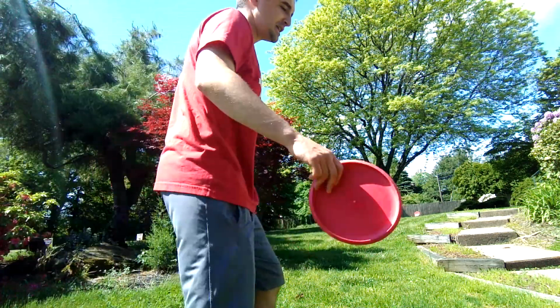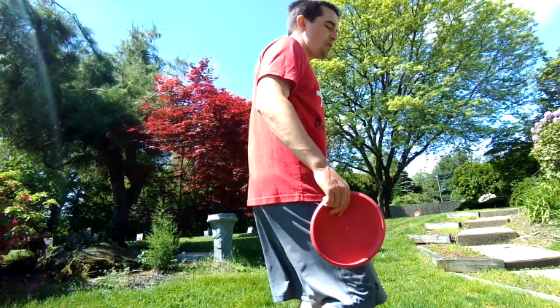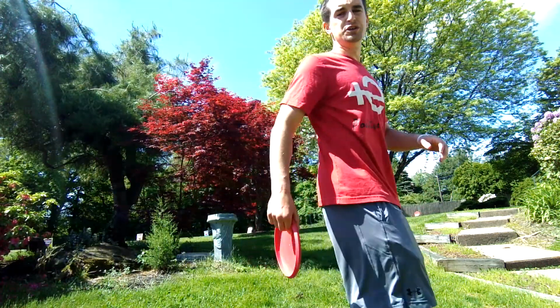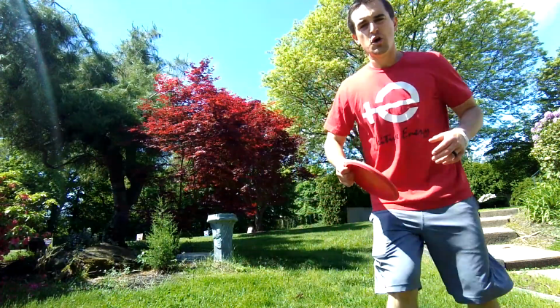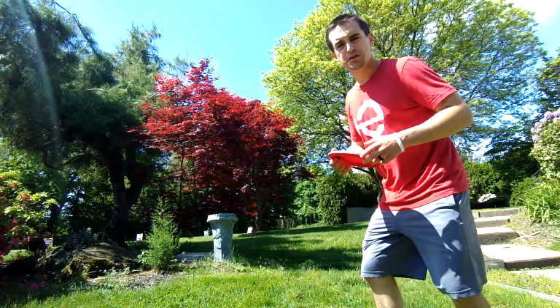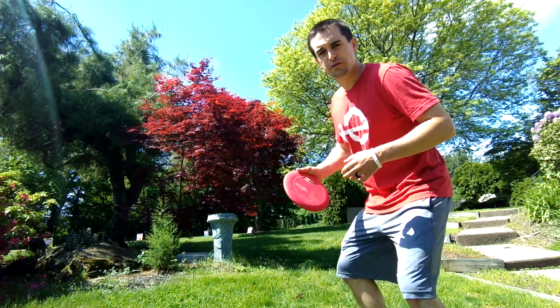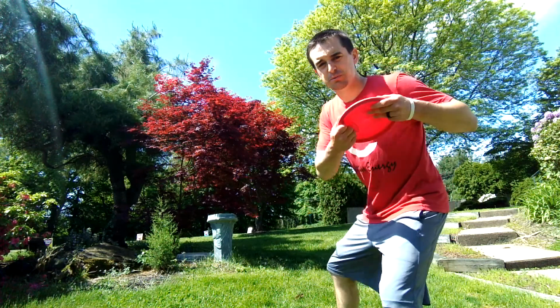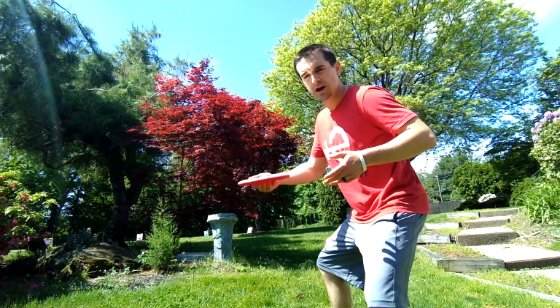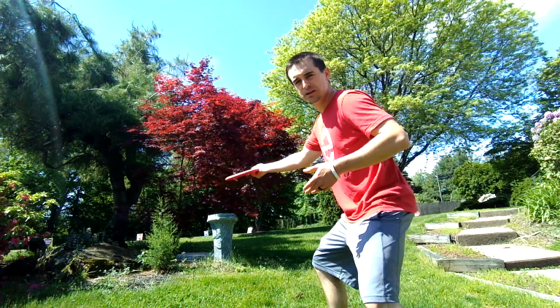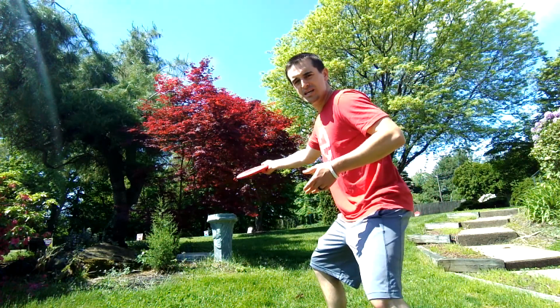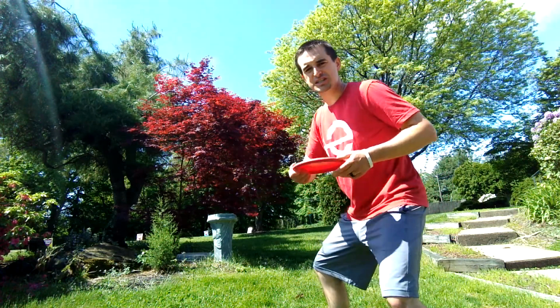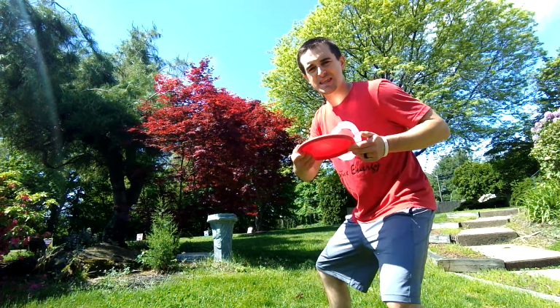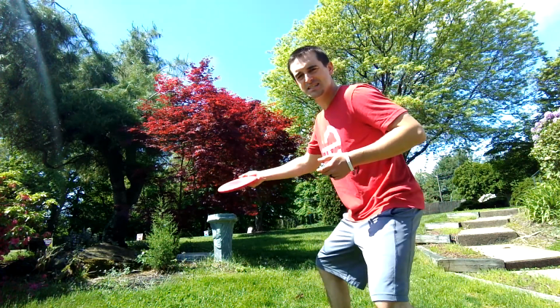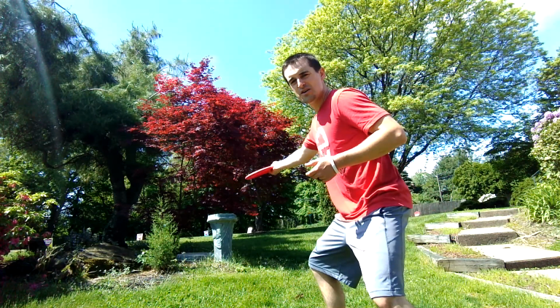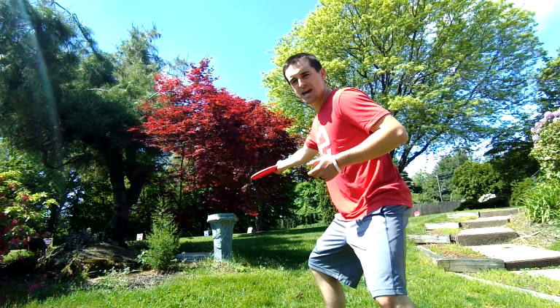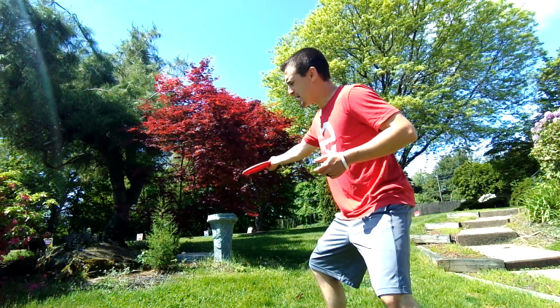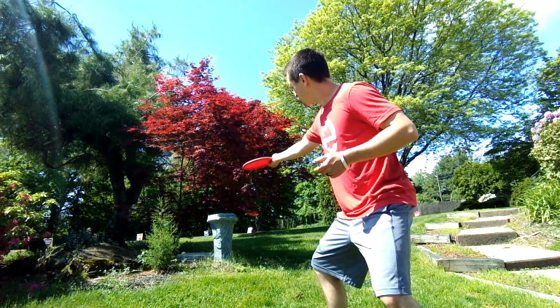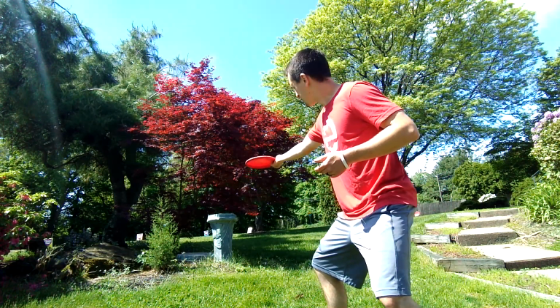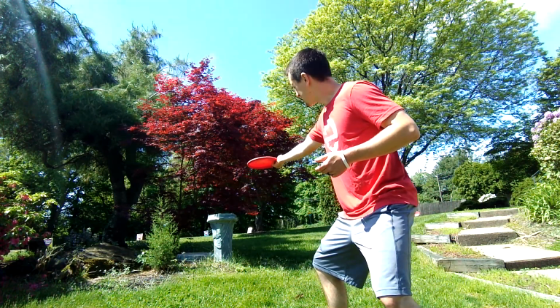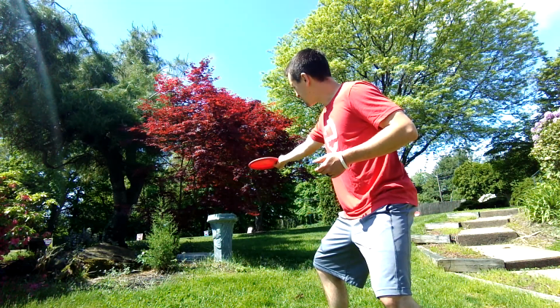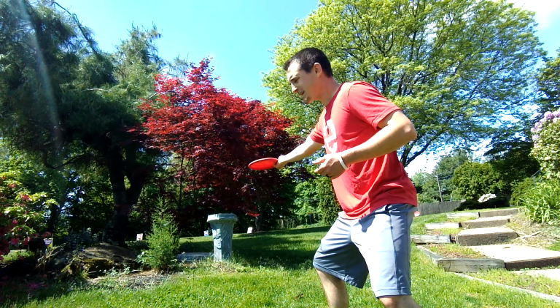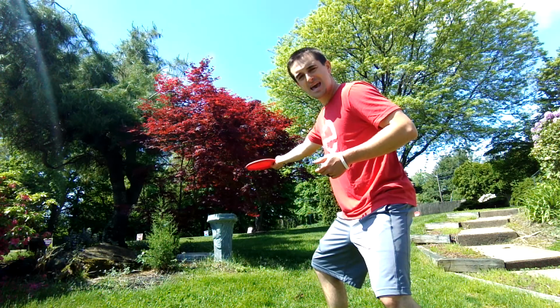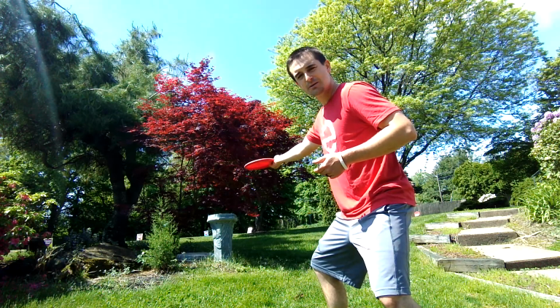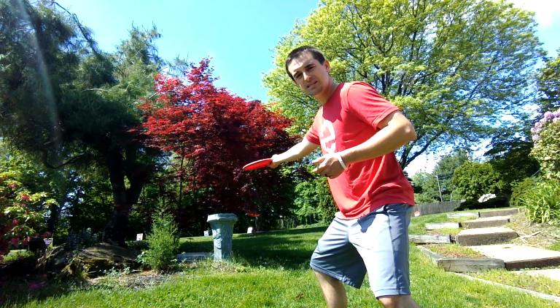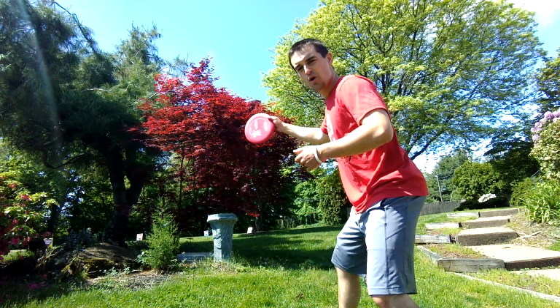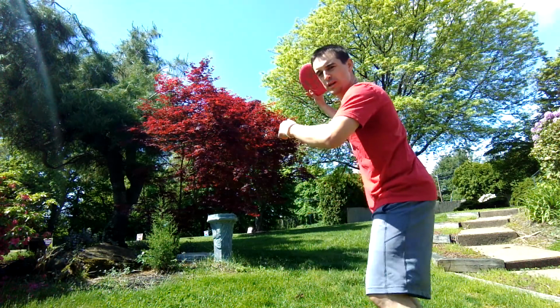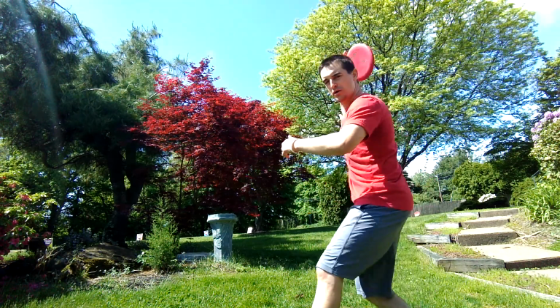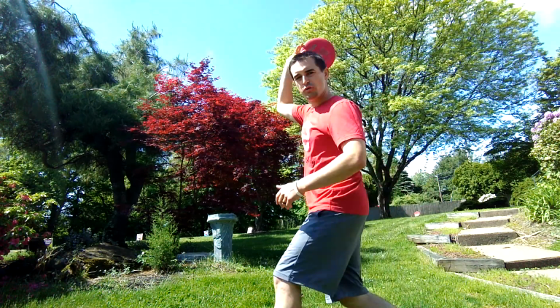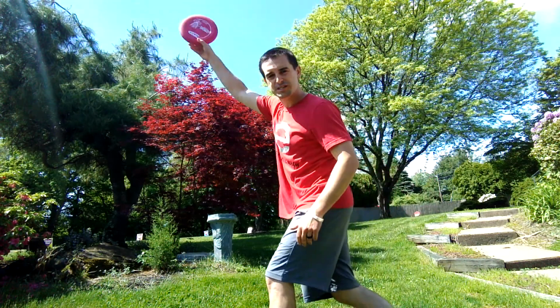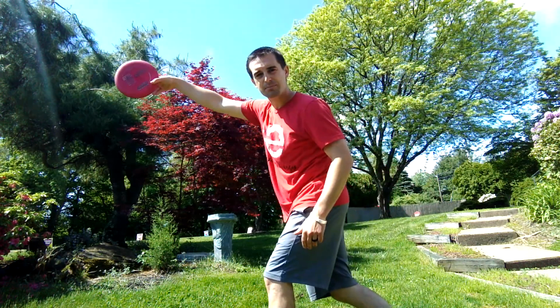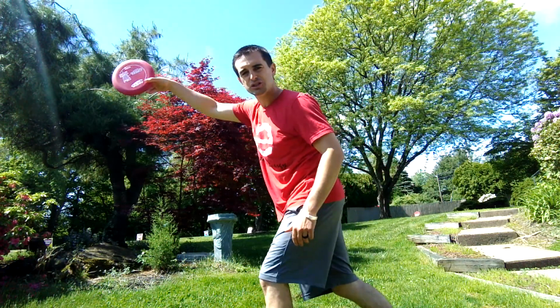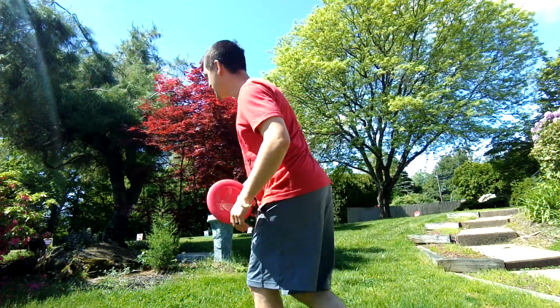Let's see how we can do this. We can throw the frisbee regularly, just like this, making sure that frisbee stays flat as I release it. Or we can throw it over the top, straight ahead.